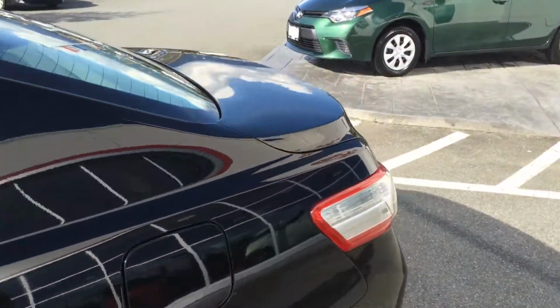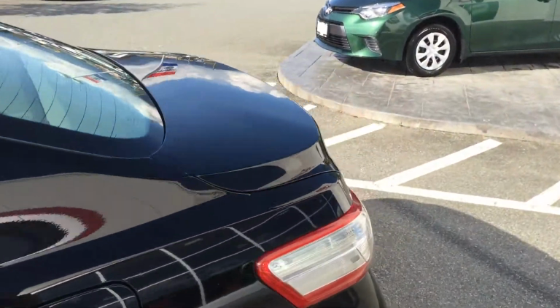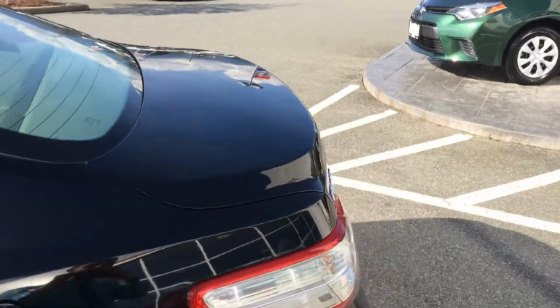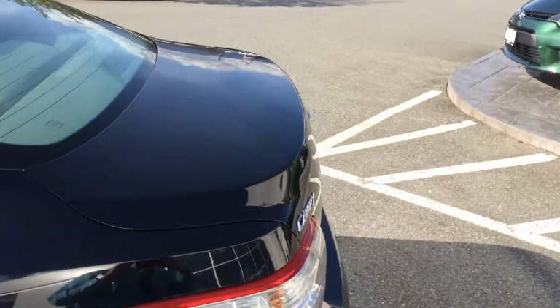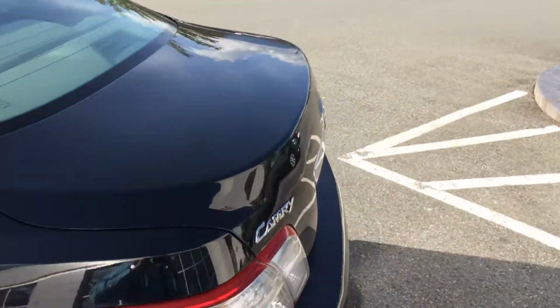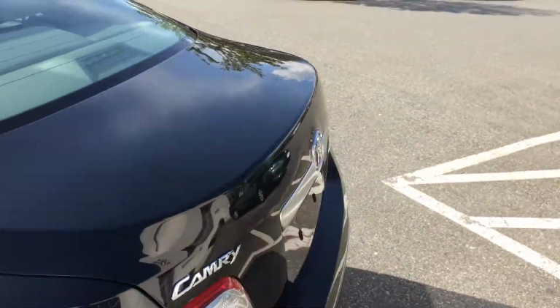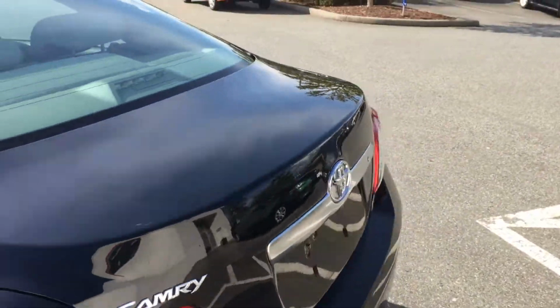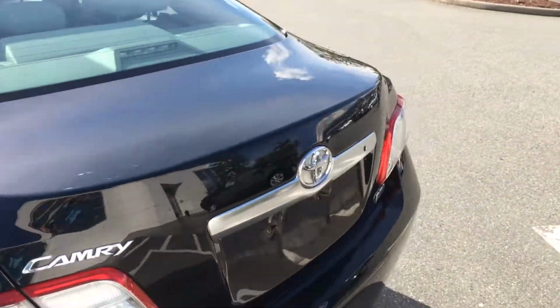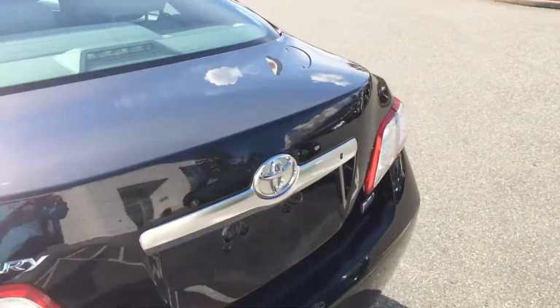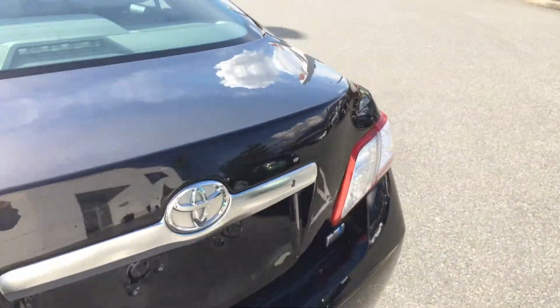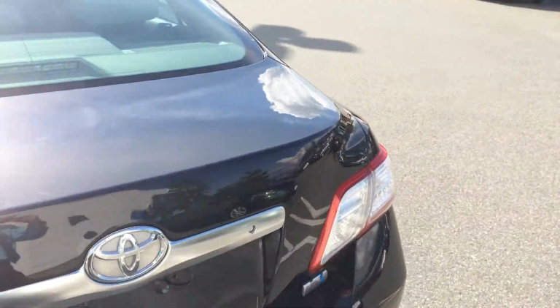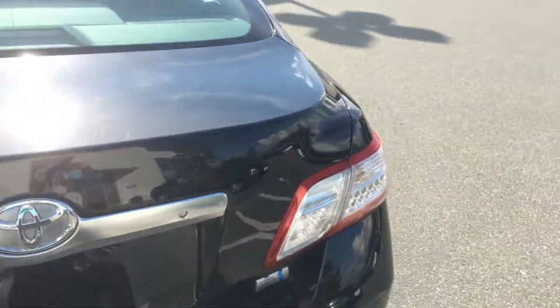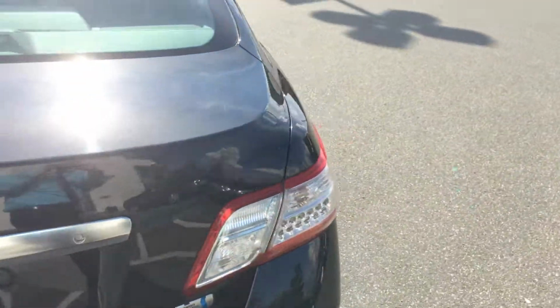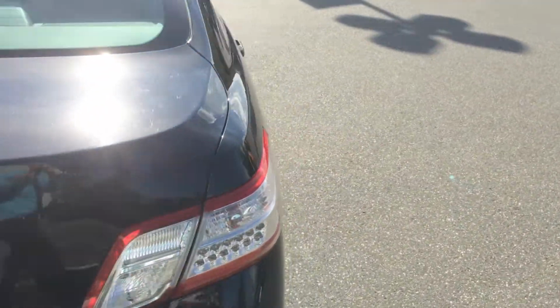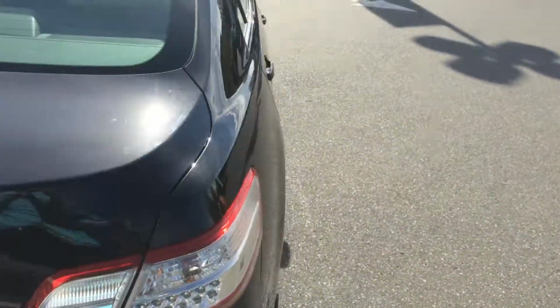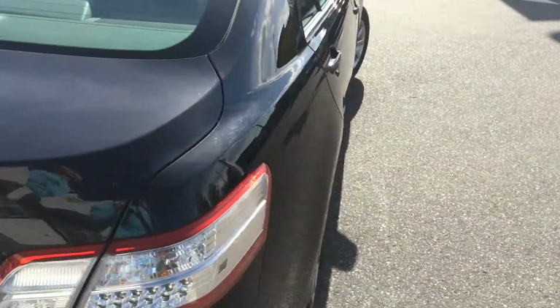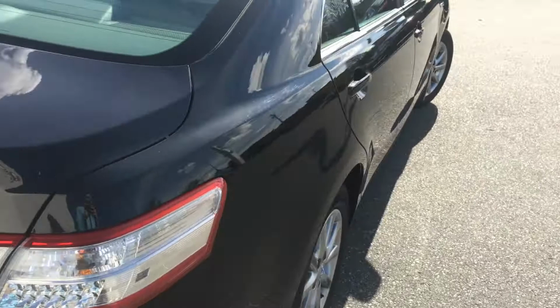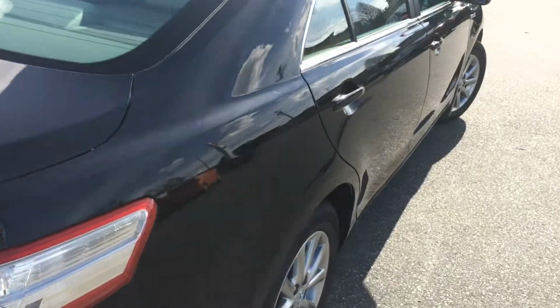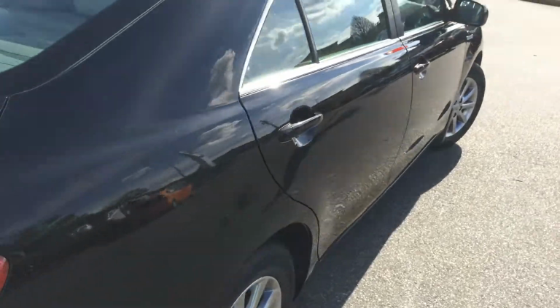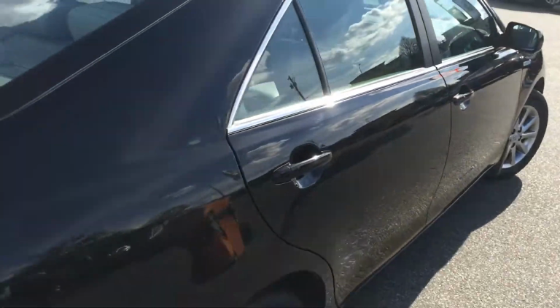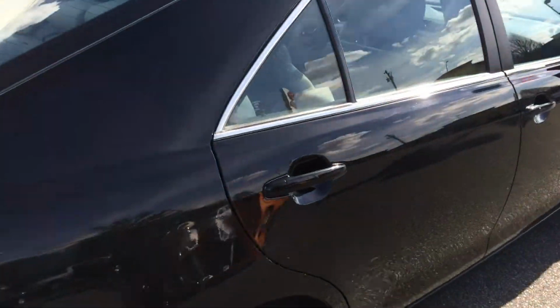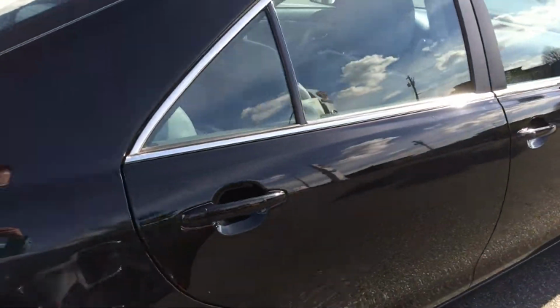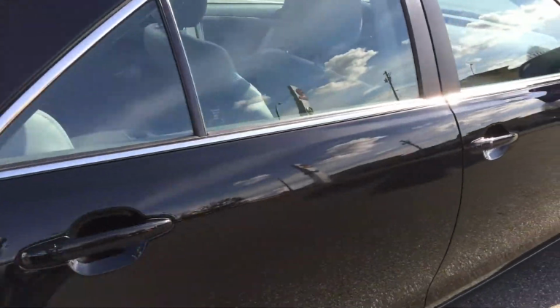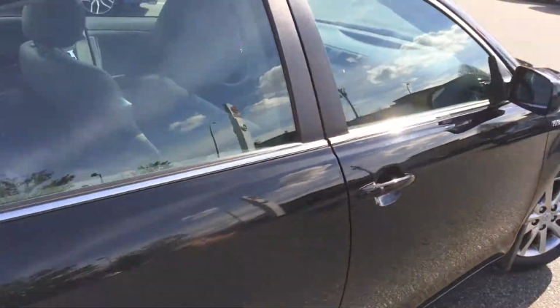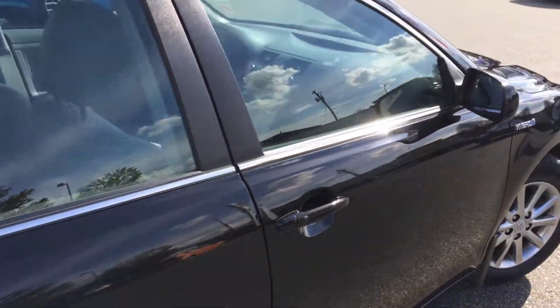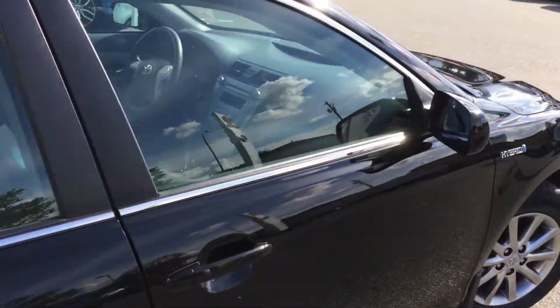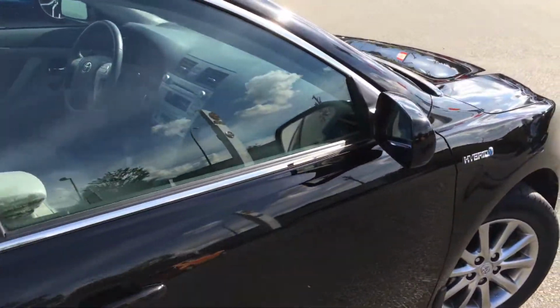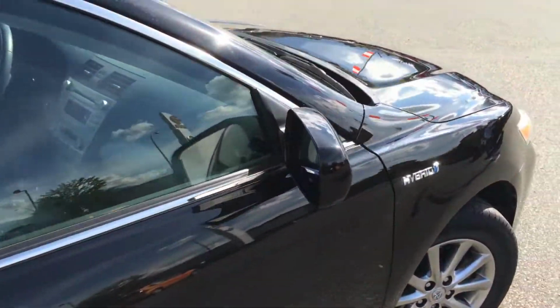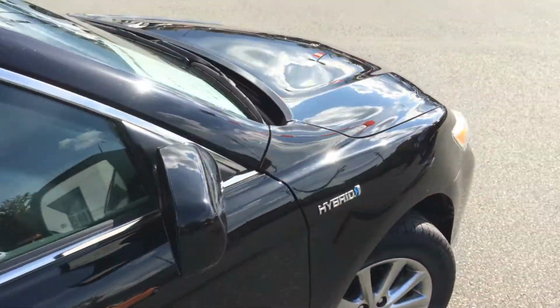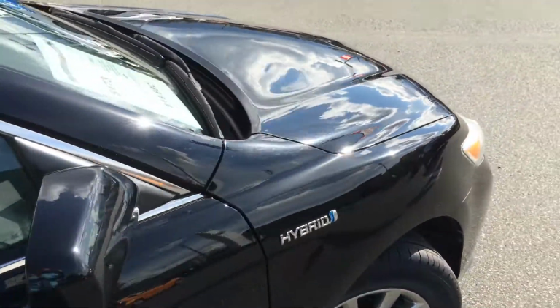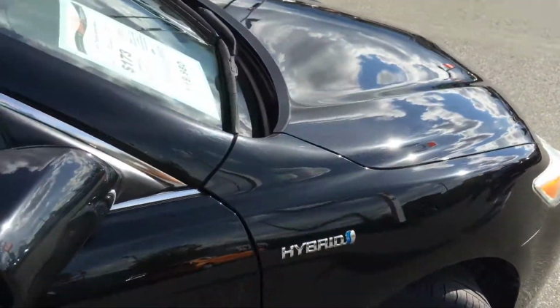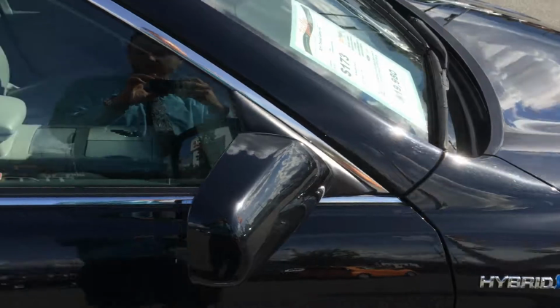The previous owner has now bought their third vehicle from us here. They are Chilliwack residents and traded this 2011 Toyota Camry Hybrid on a new 2015 Toyota Camry Hybrid.